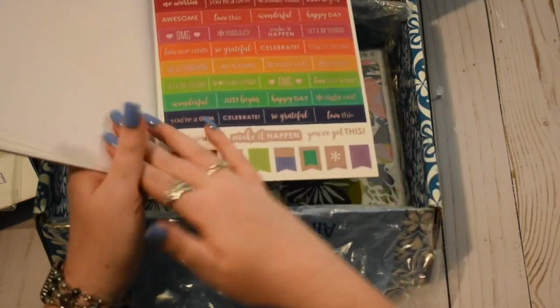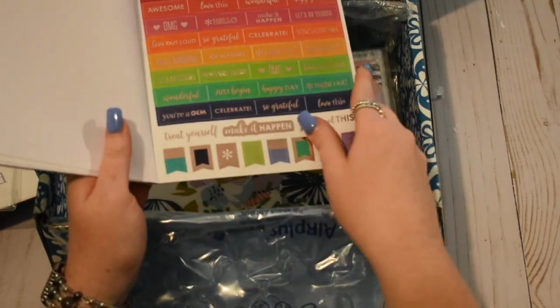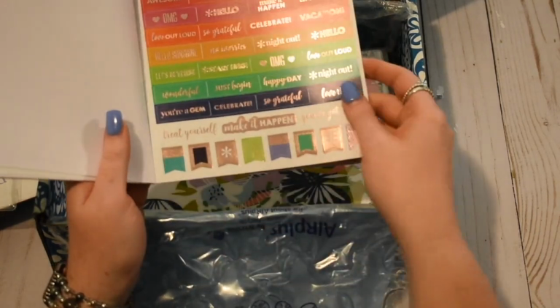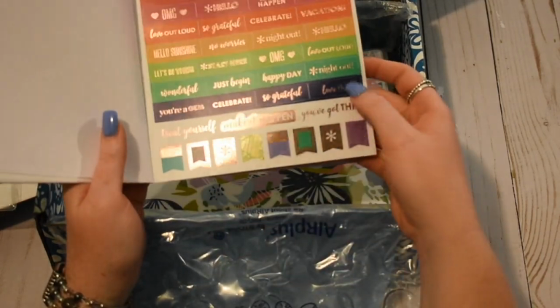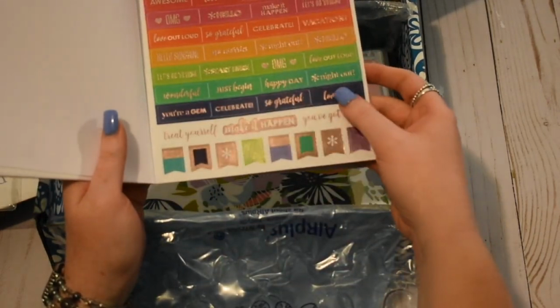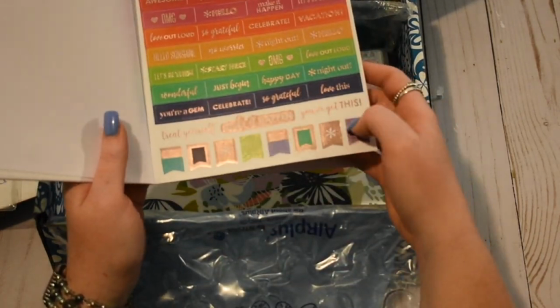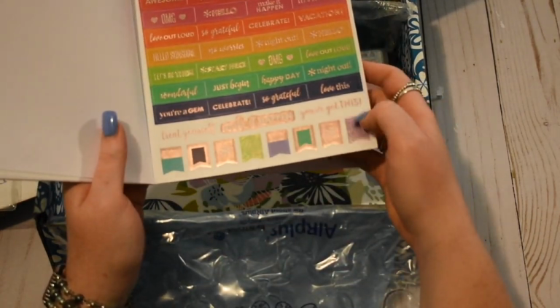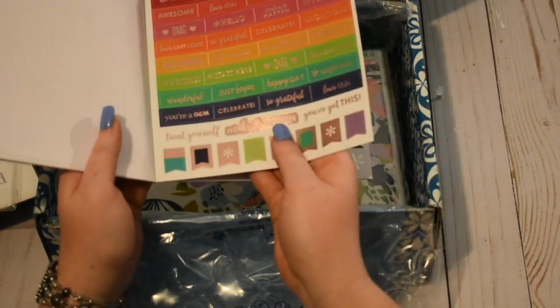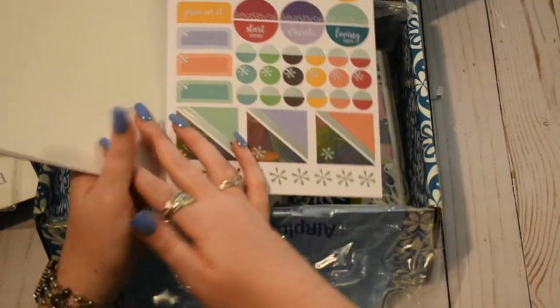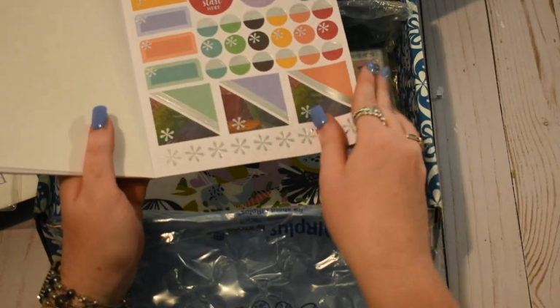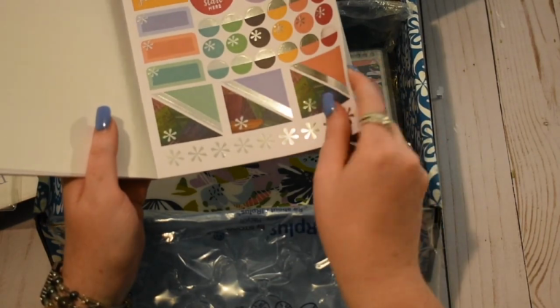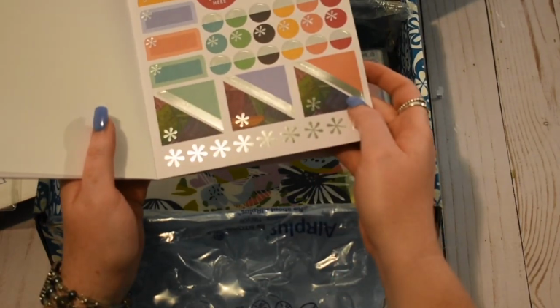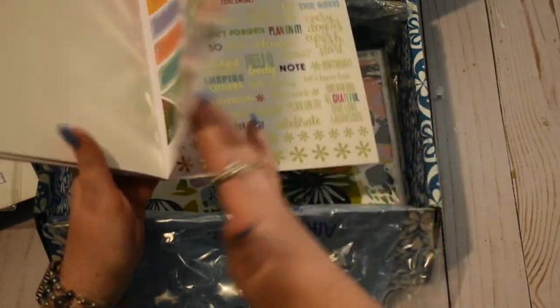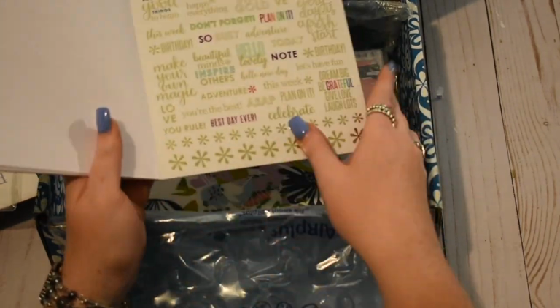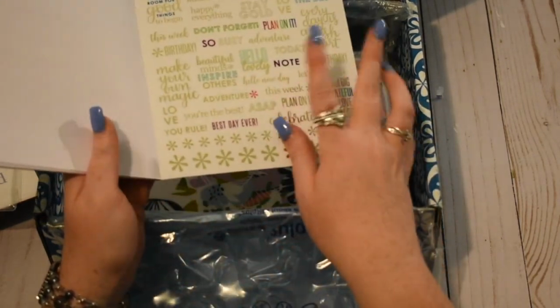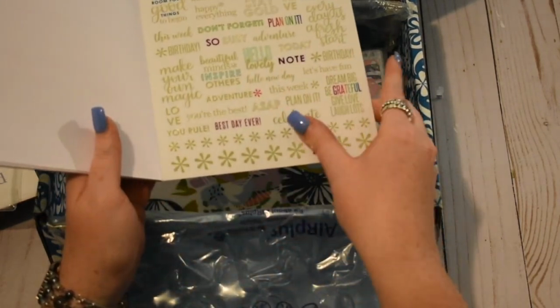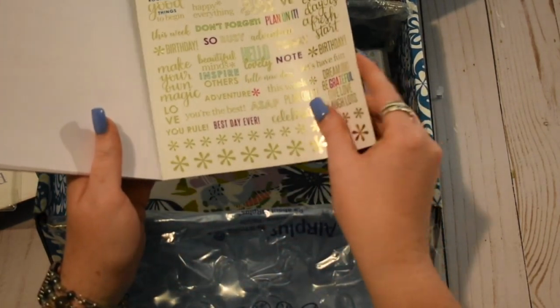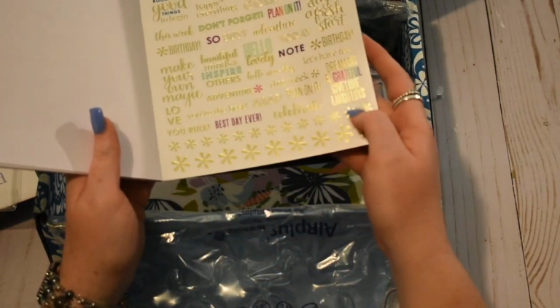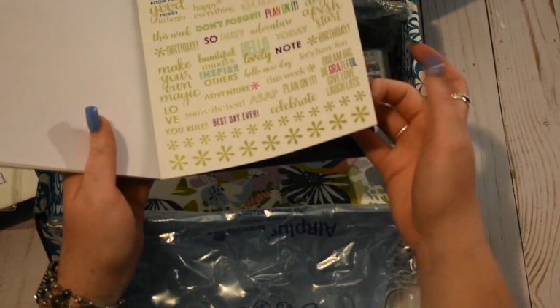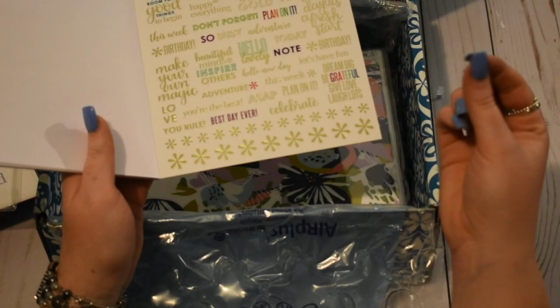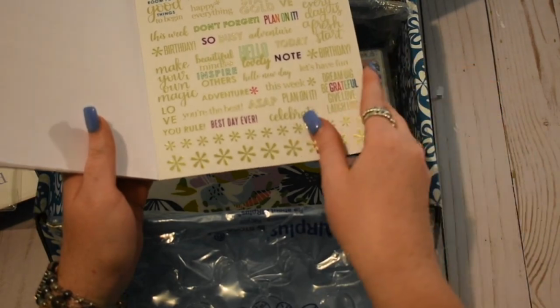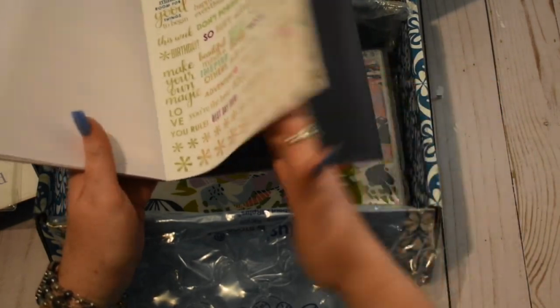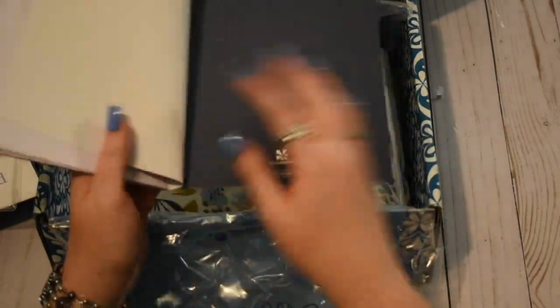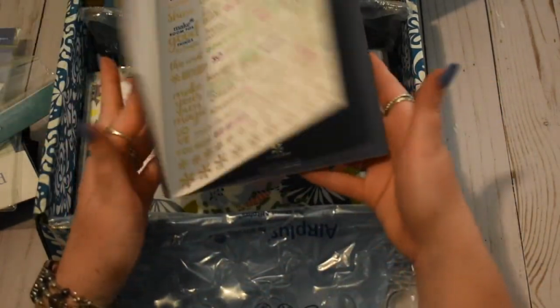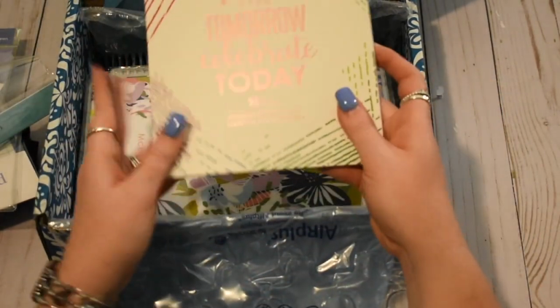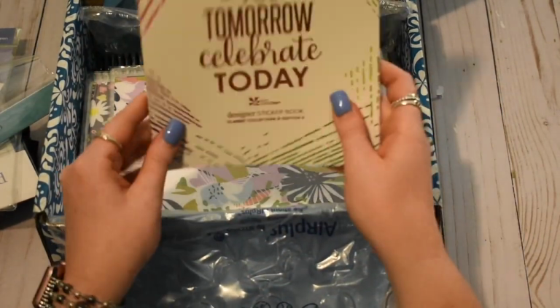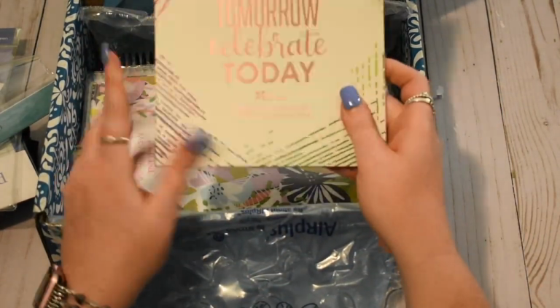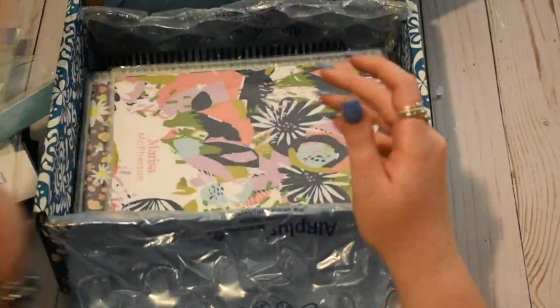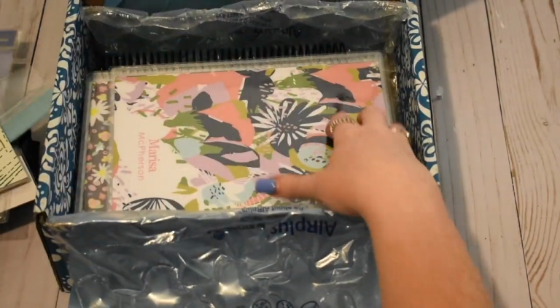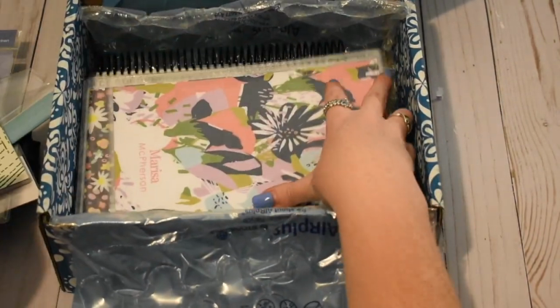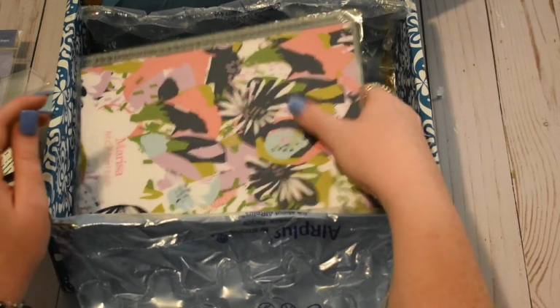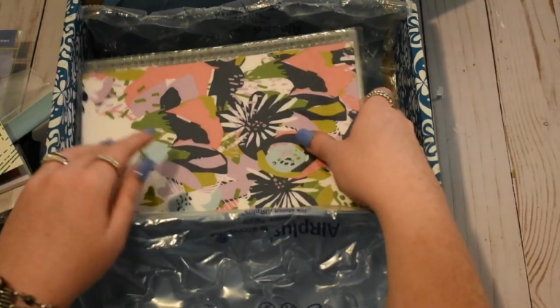There are some checklists in here. And then these are their new clear backing stickers — those are new for Erin Condren. They come out clear, so those are new for Erin Condren. I like that a lot. Always have to have their sticker books.